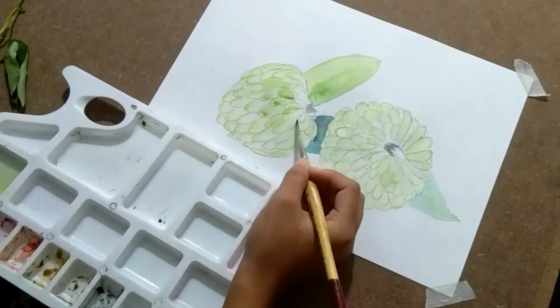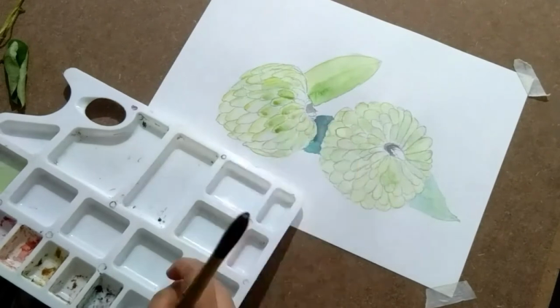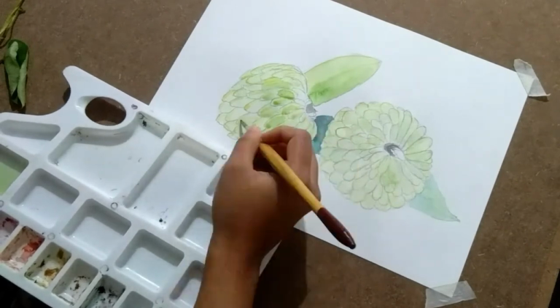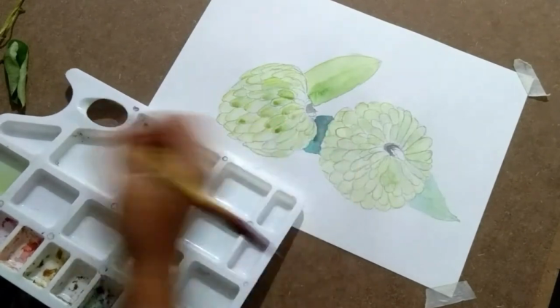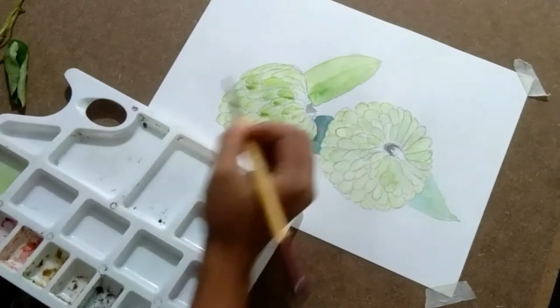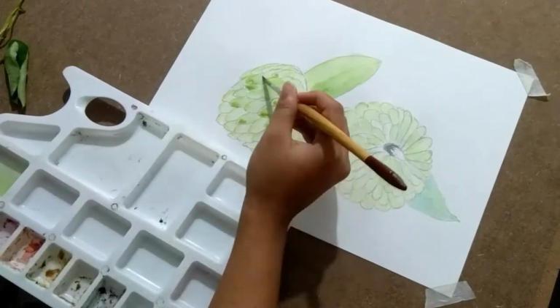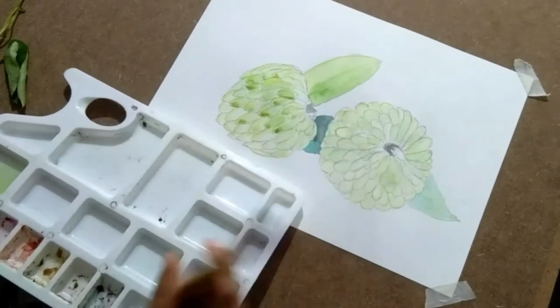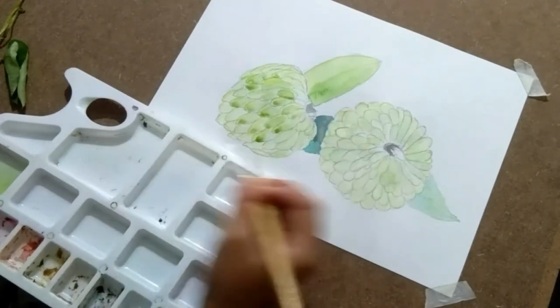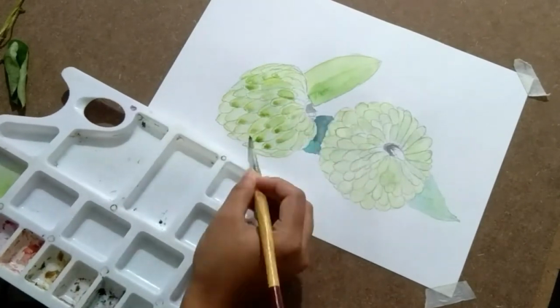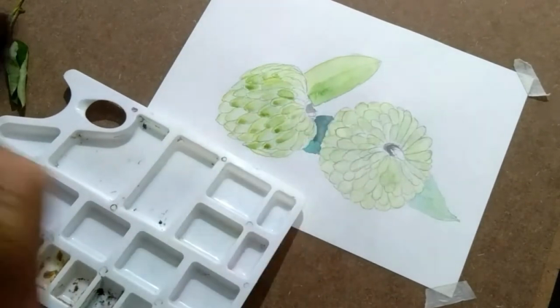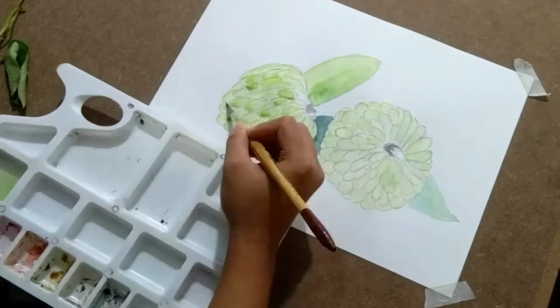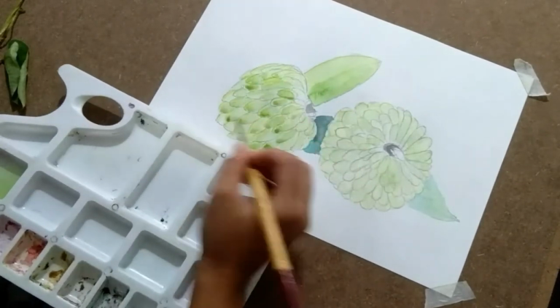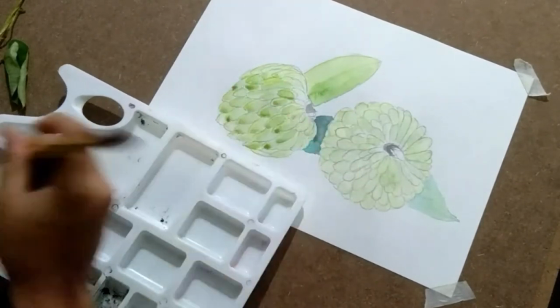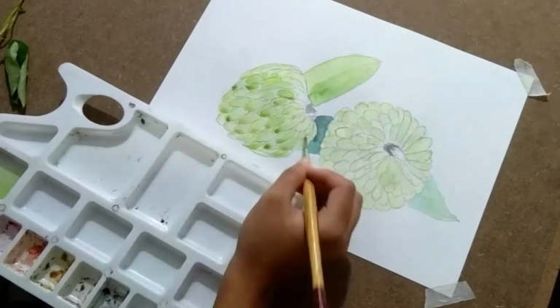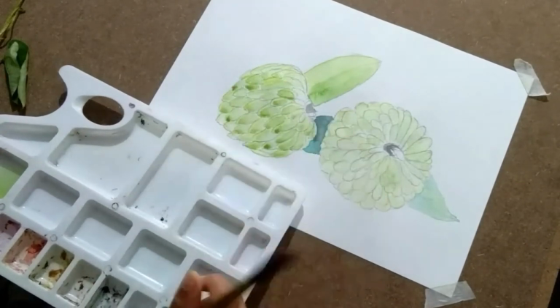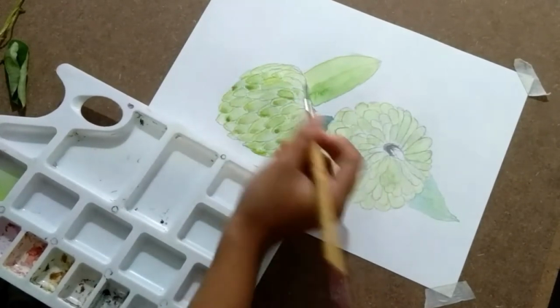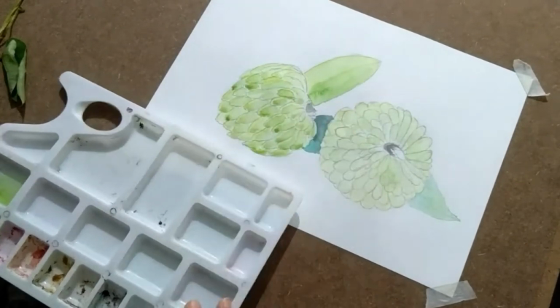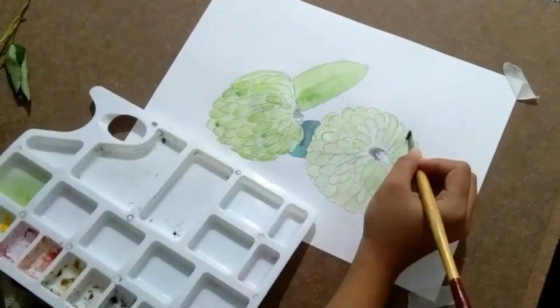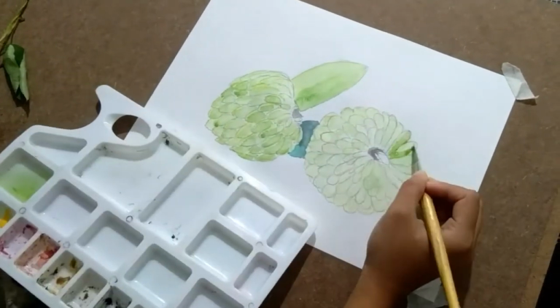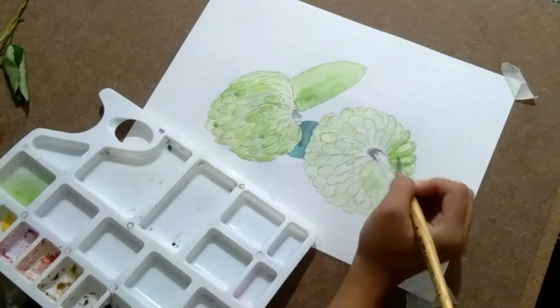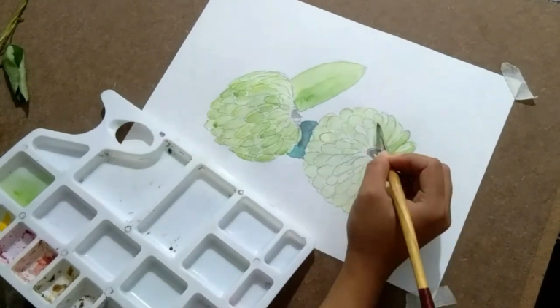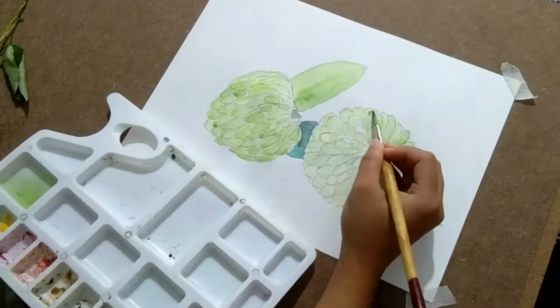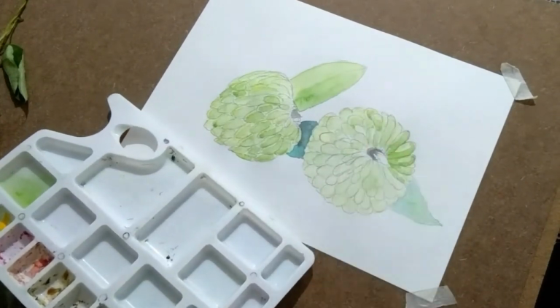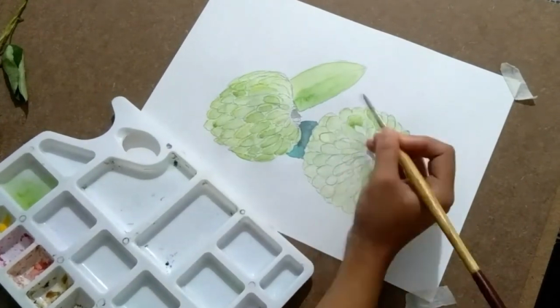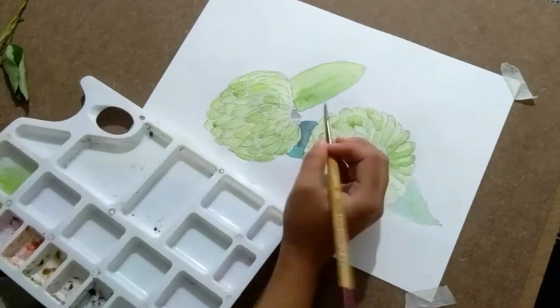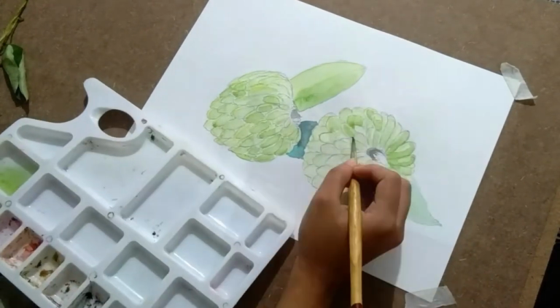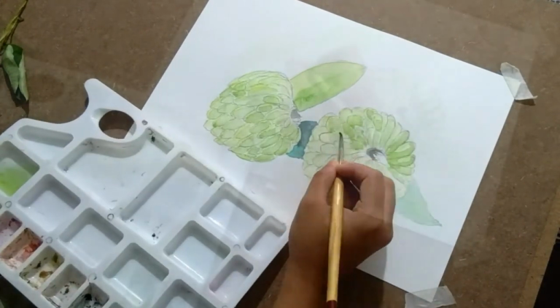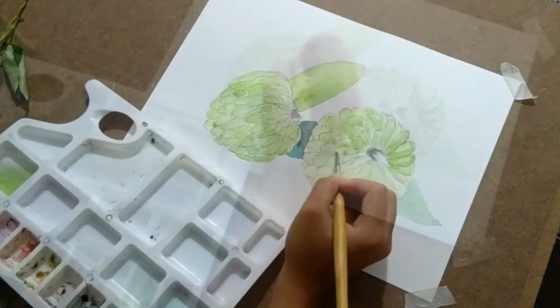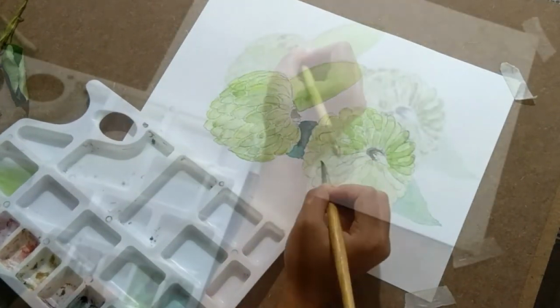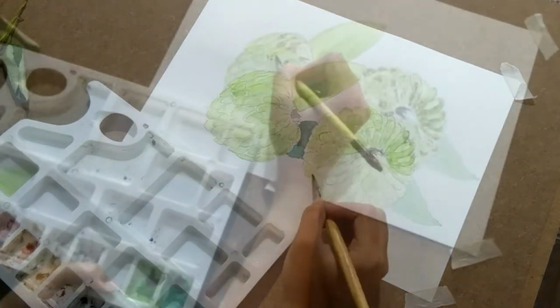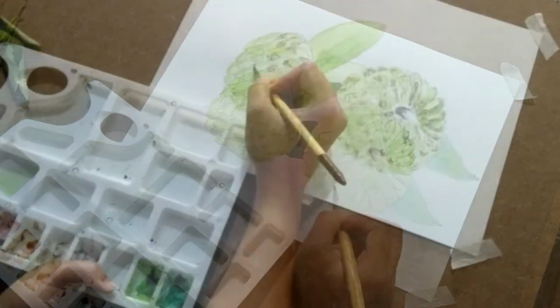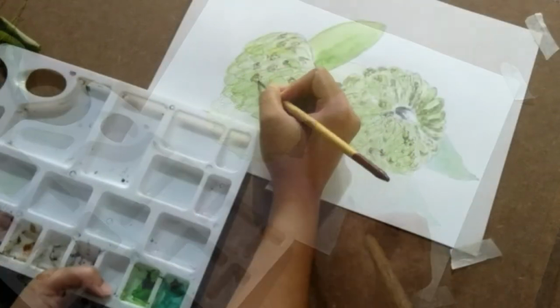You can see here how I'm adding tones to each block of the custard apple, which is very easy — there are no difficulties in this.